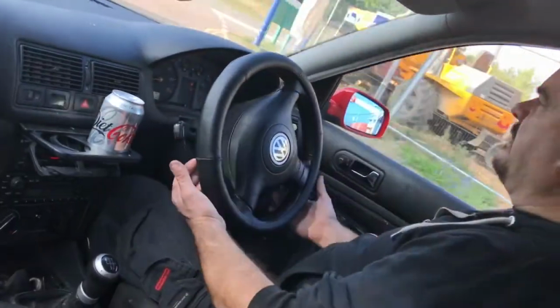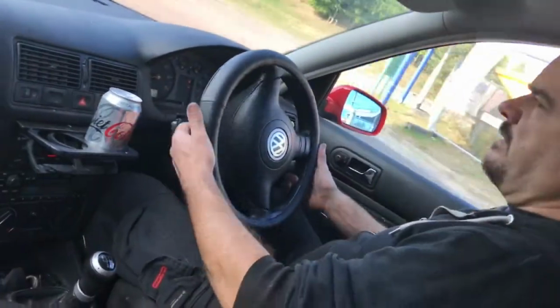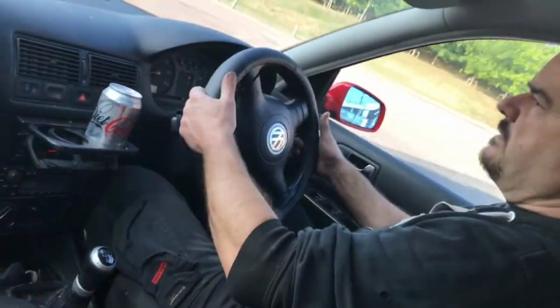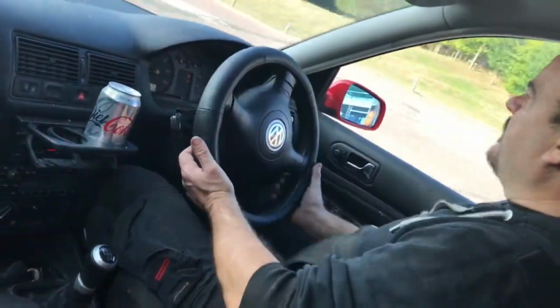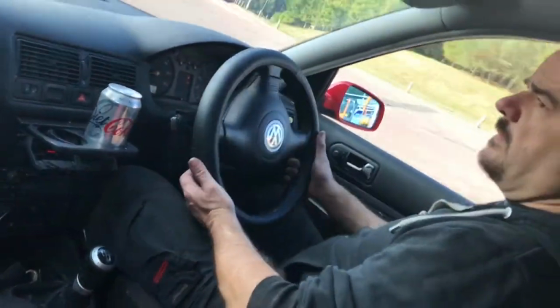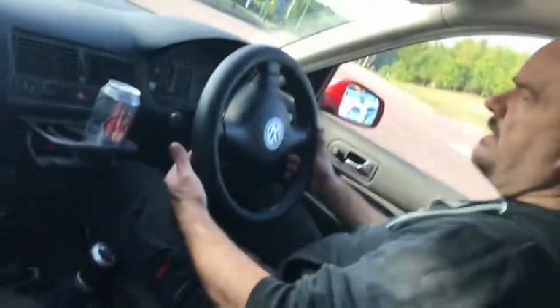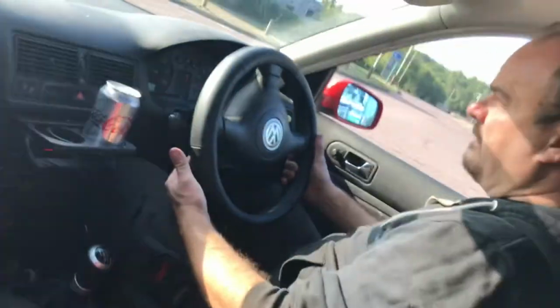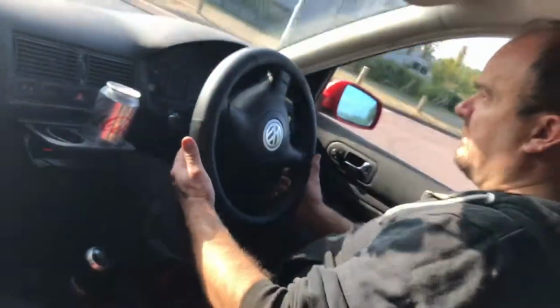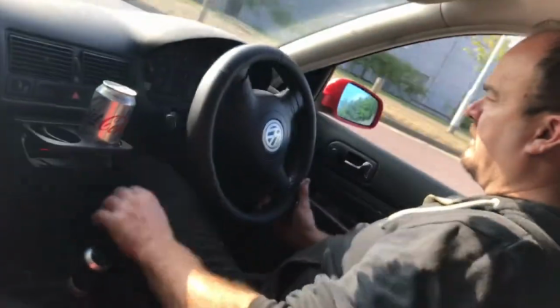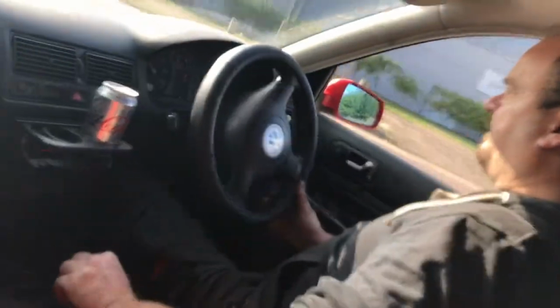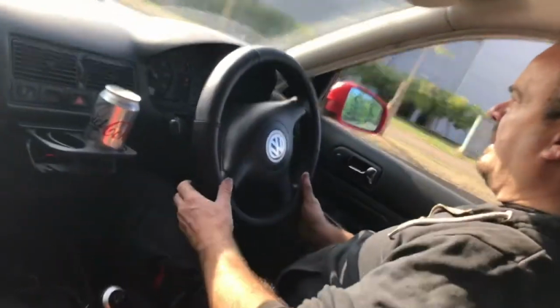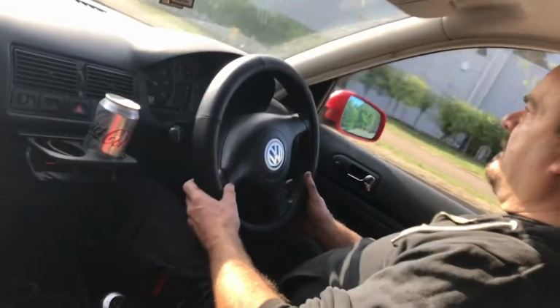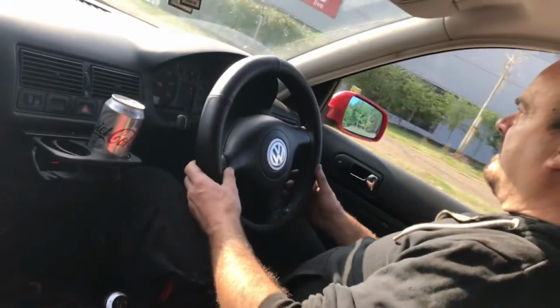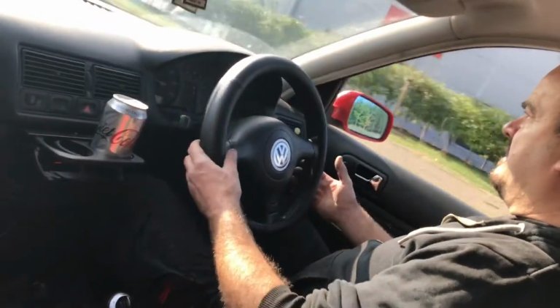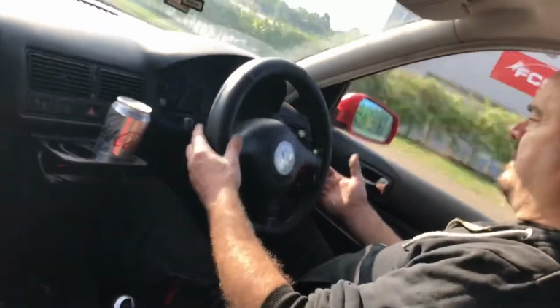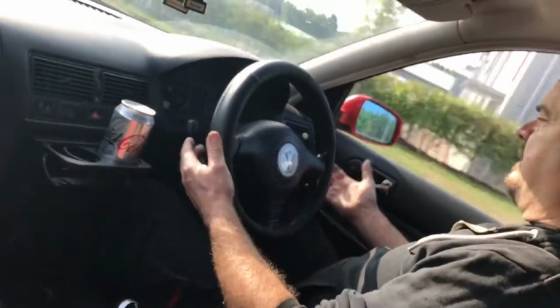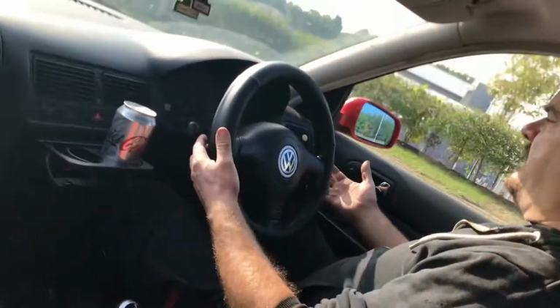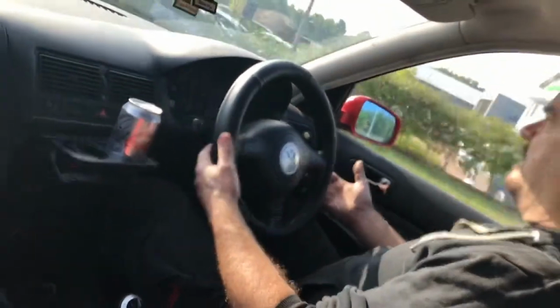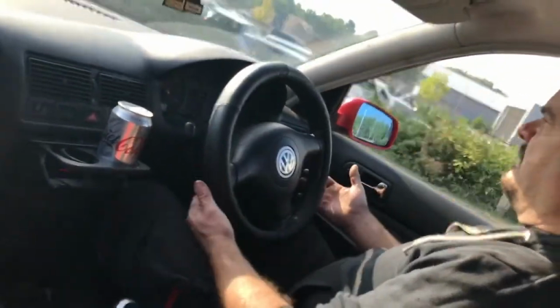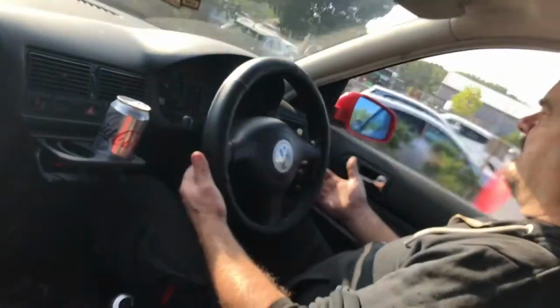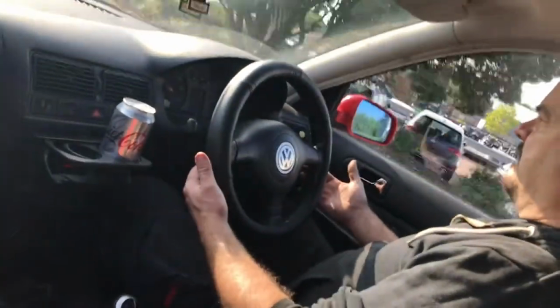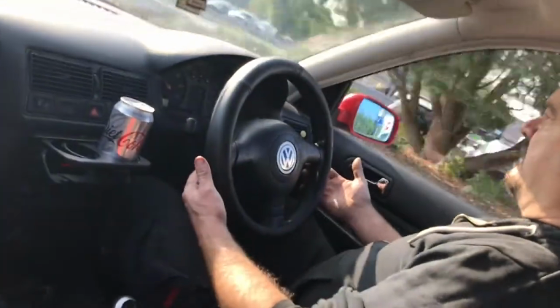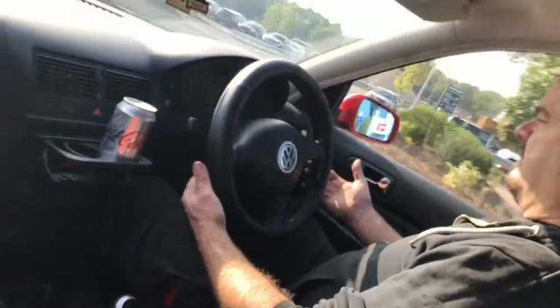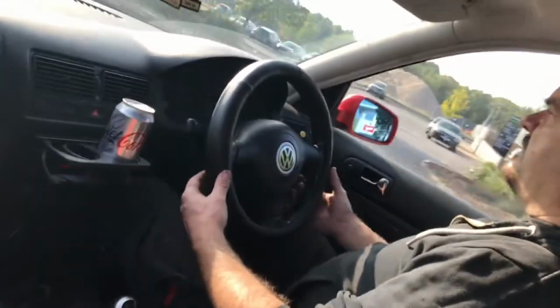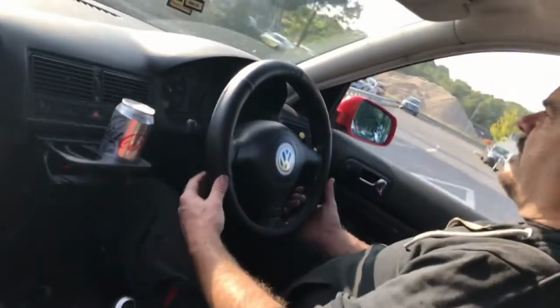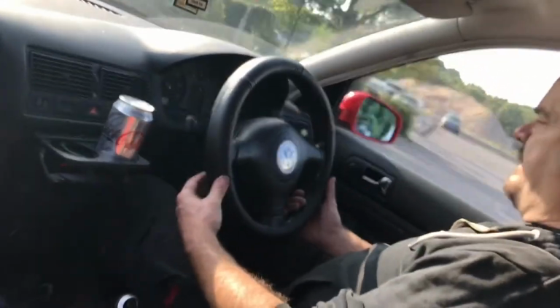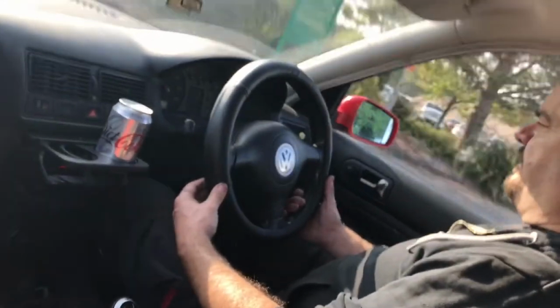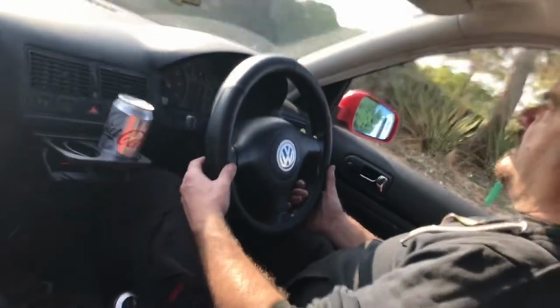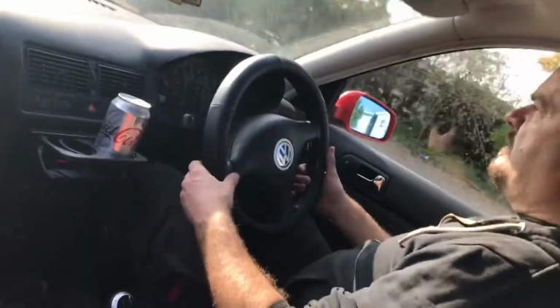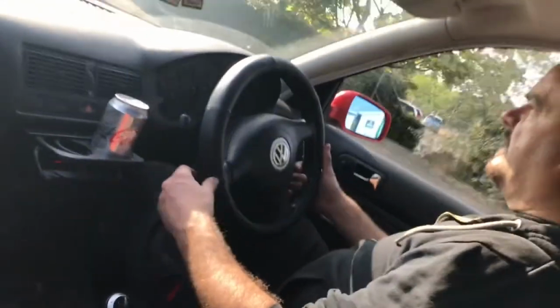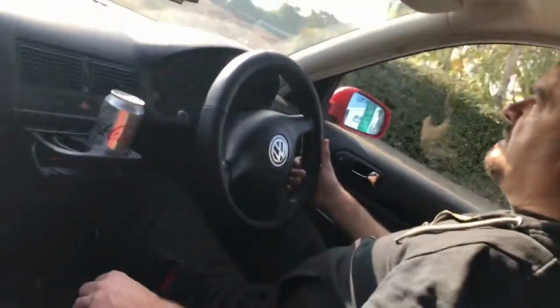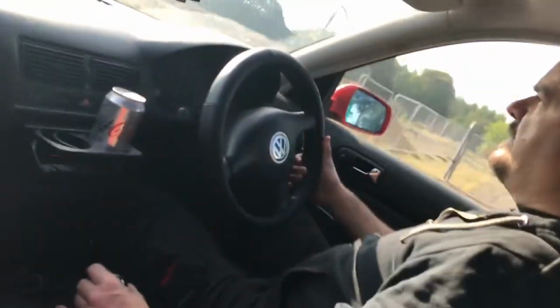Luckily, at the moment I'm driving on private property, so I'm keeping the speed down. As we put it on the ramp and see what we find, I'll show you that.